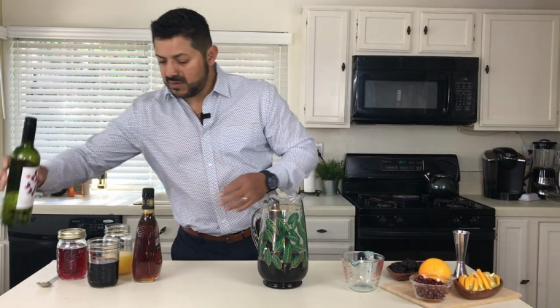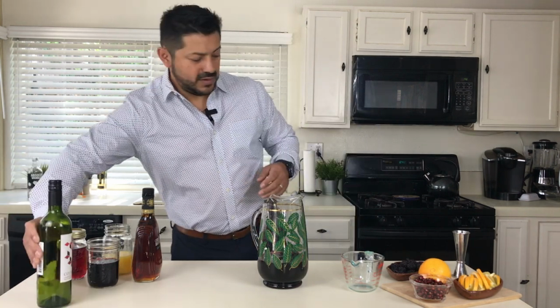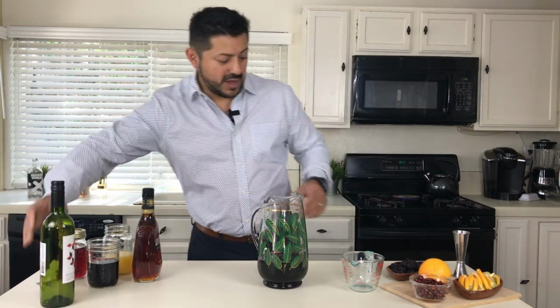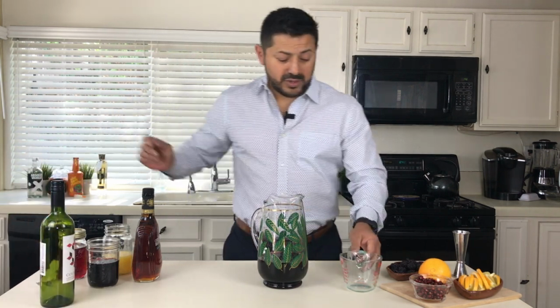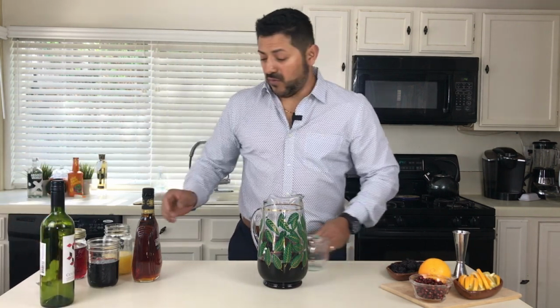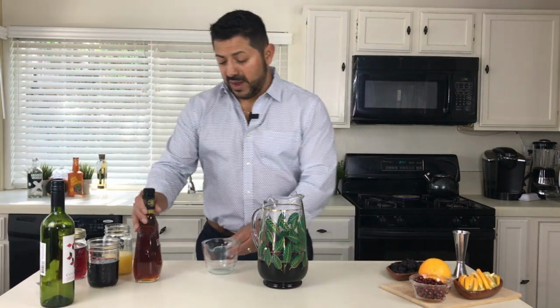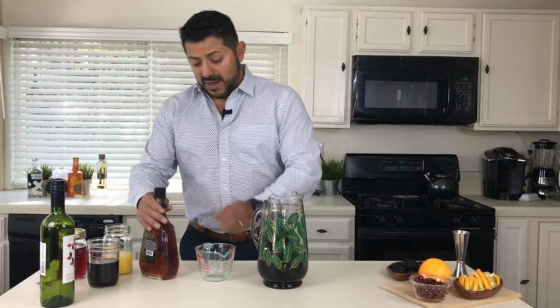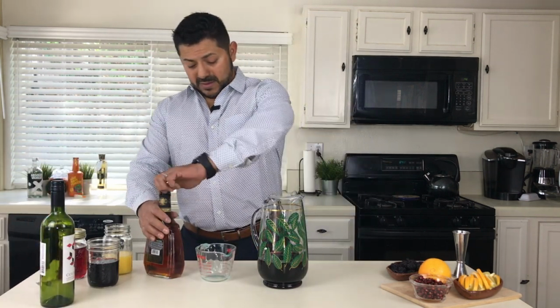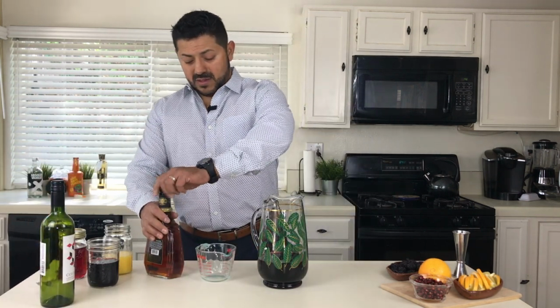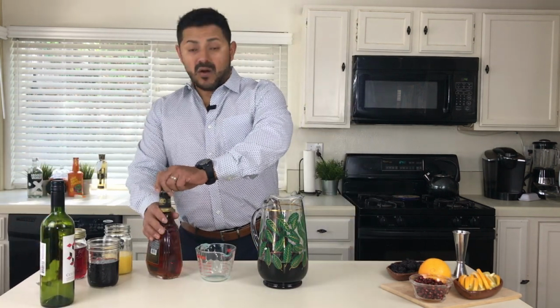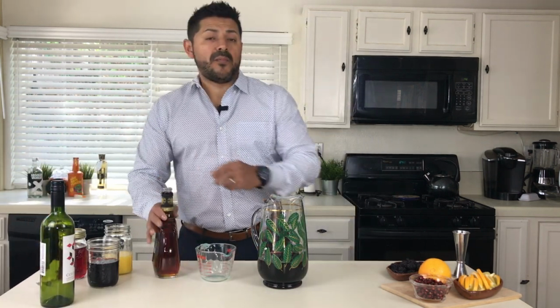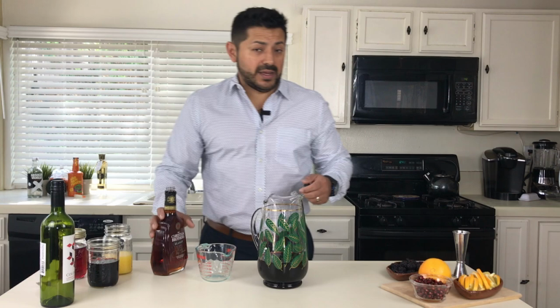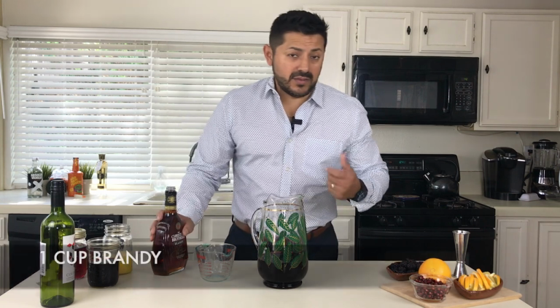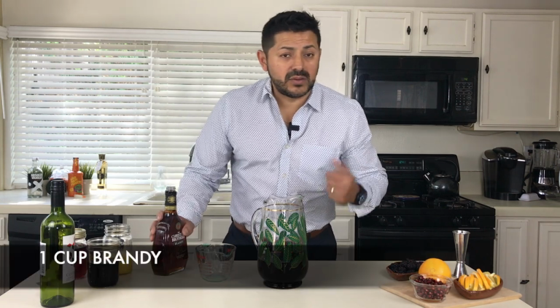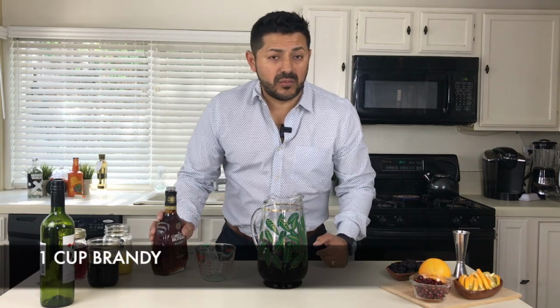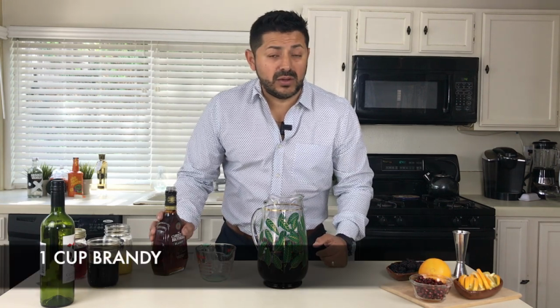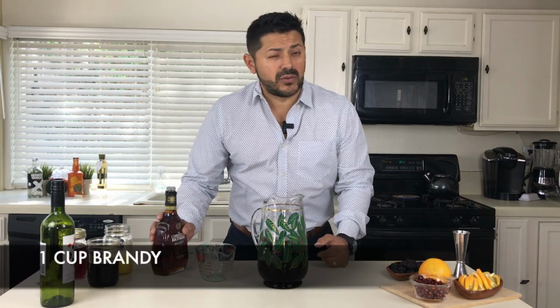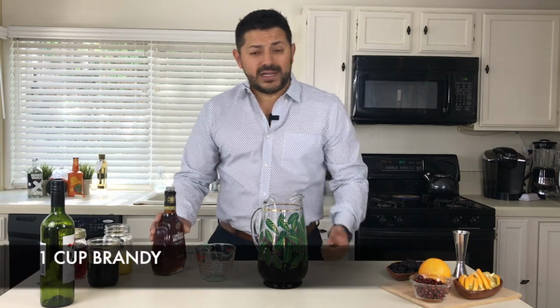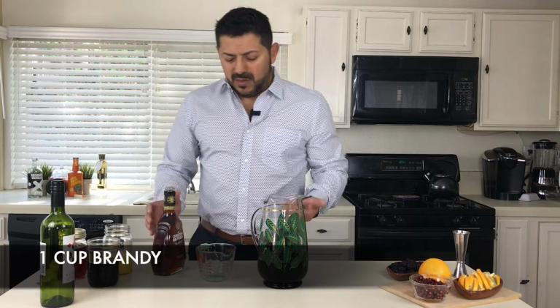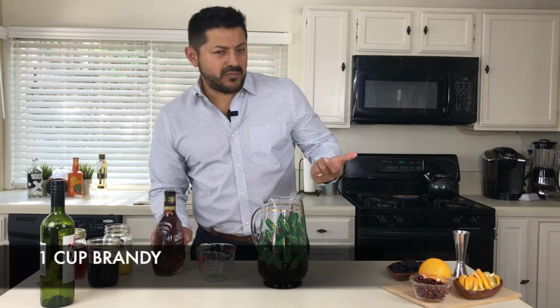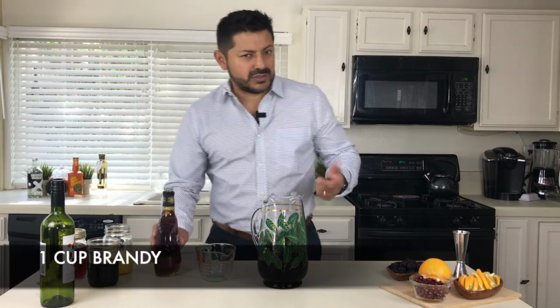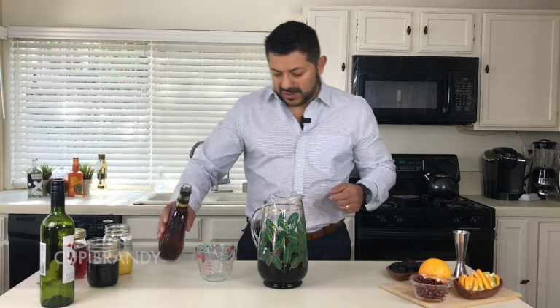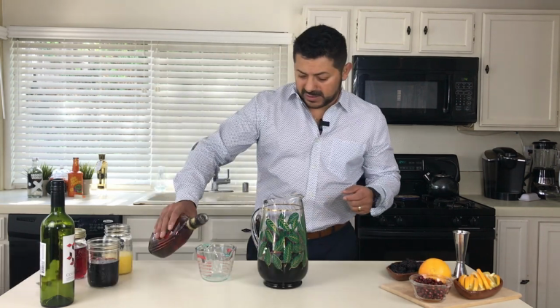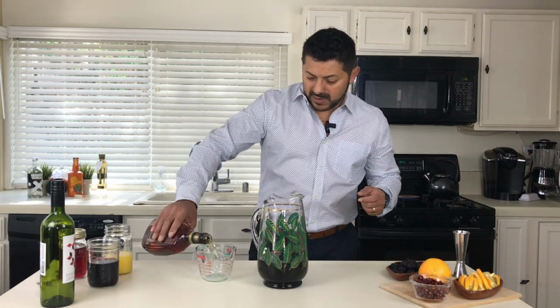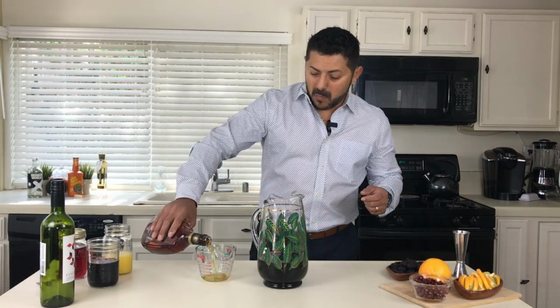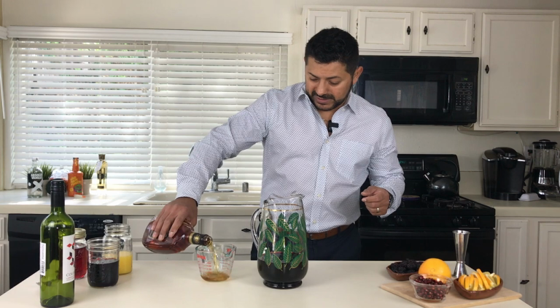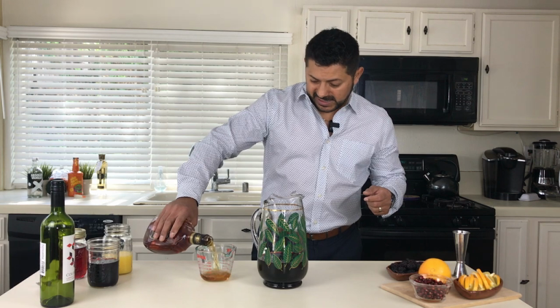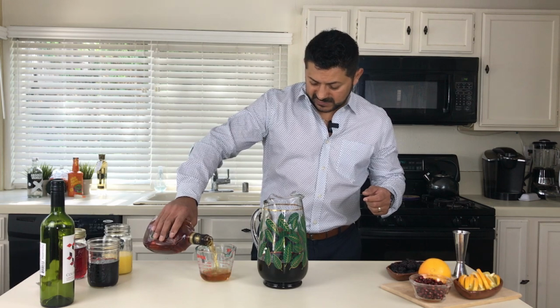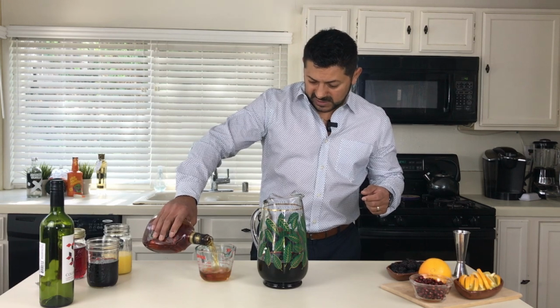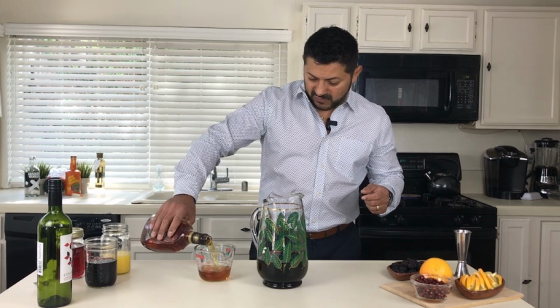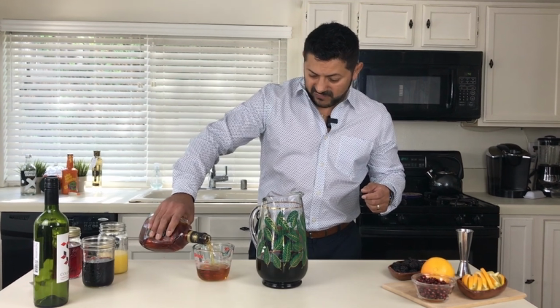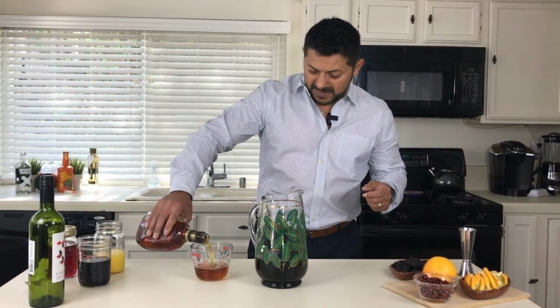Now we're gonna go for one cup of brandy. You can do brandy or you can do cognac, but I think brandy is gonna be a little bit better in this case. Let's go for one full cup.